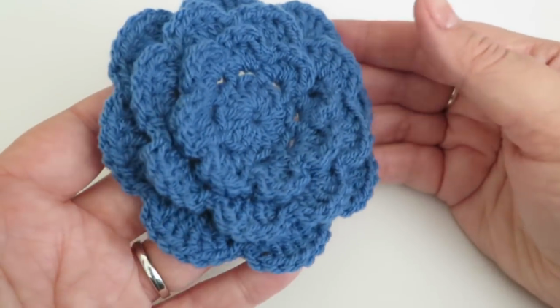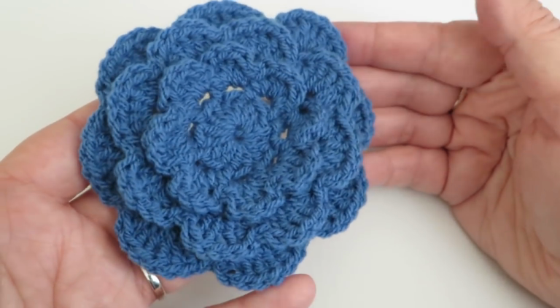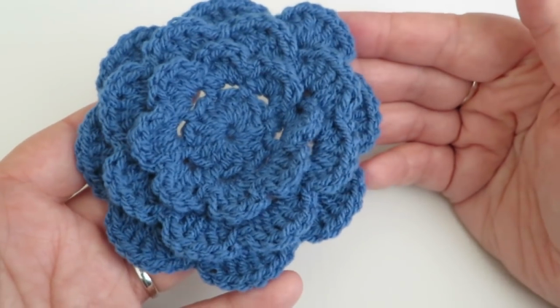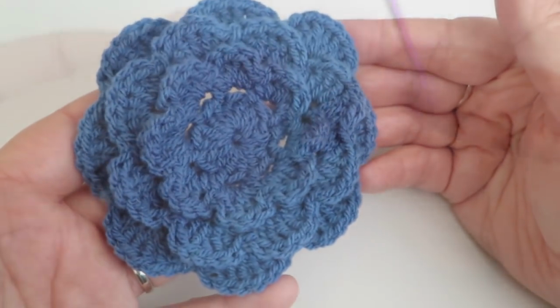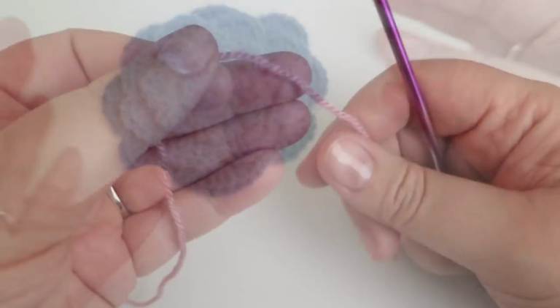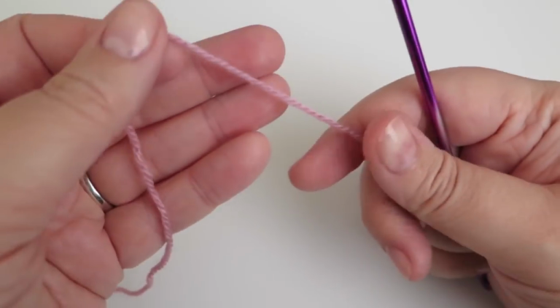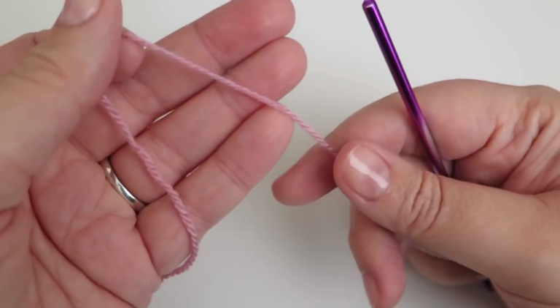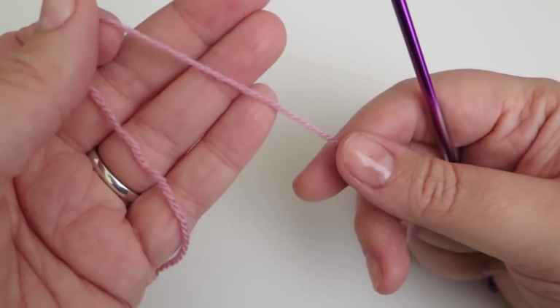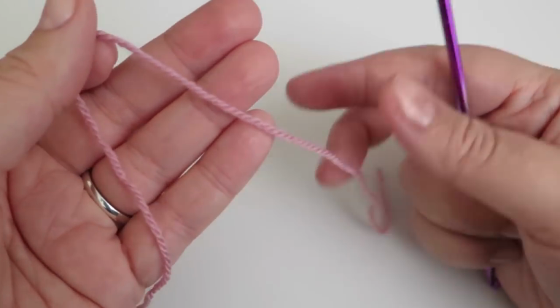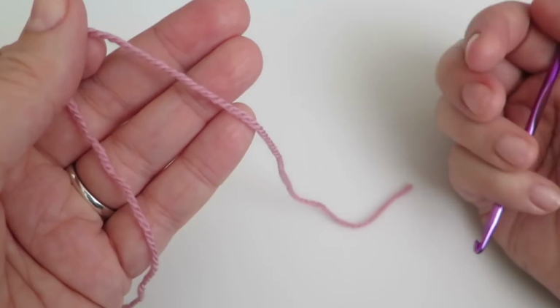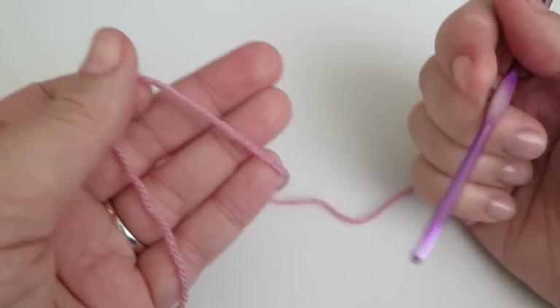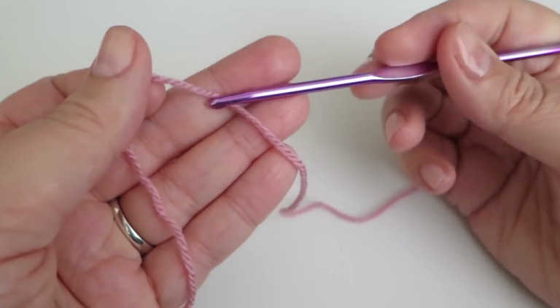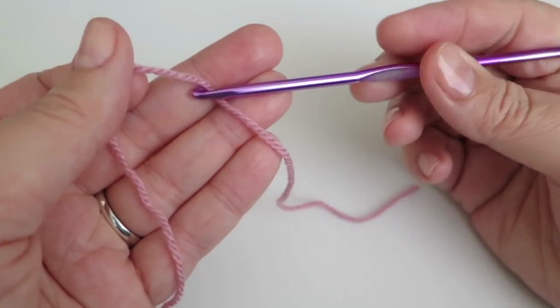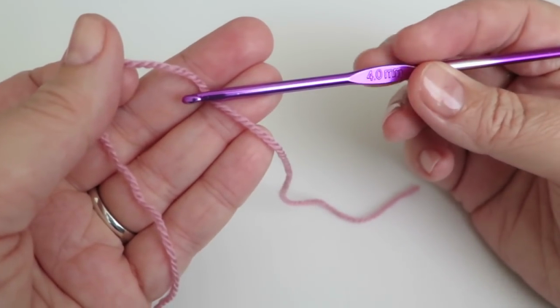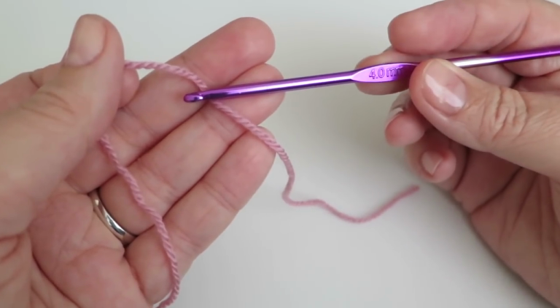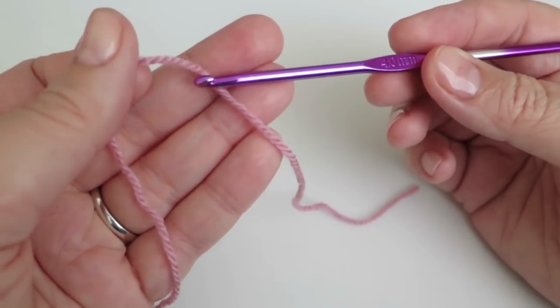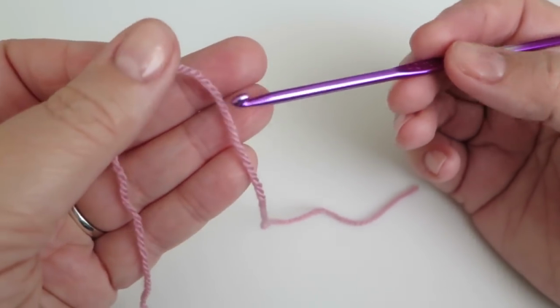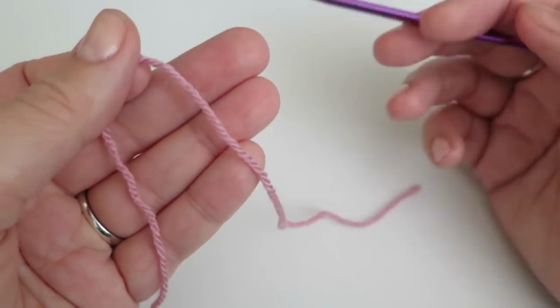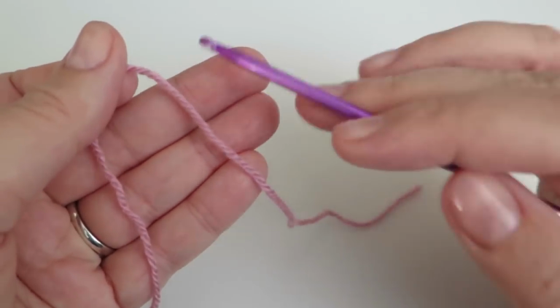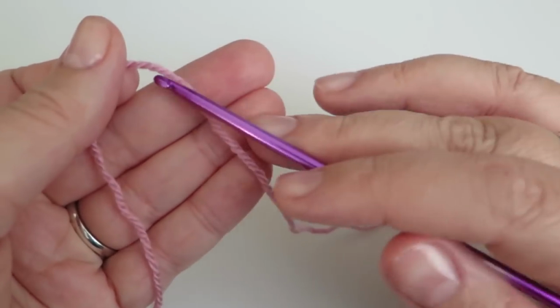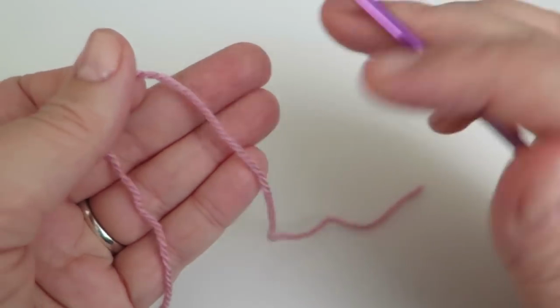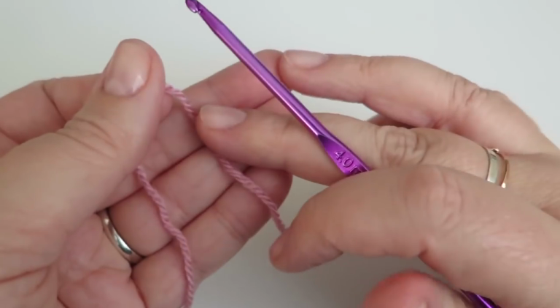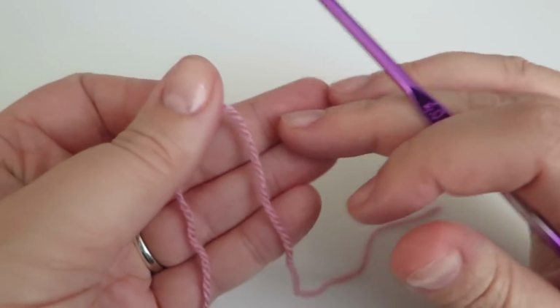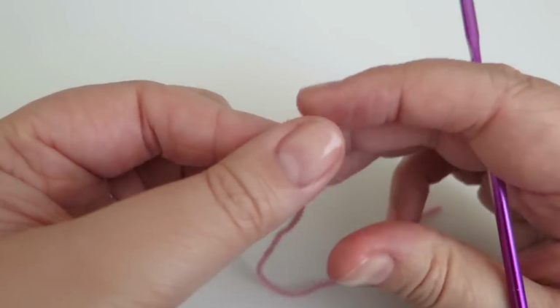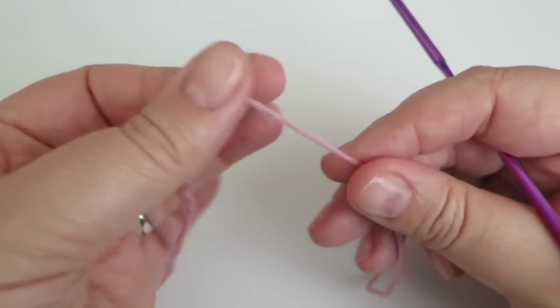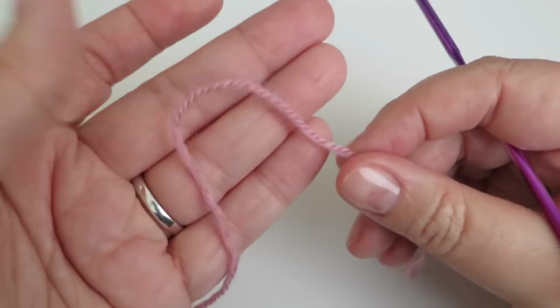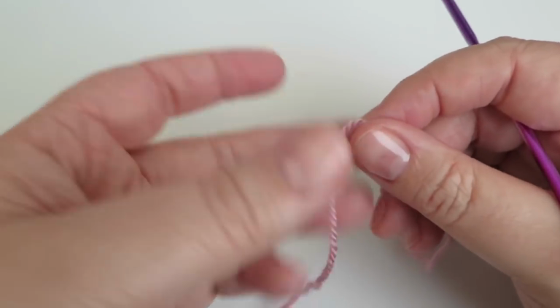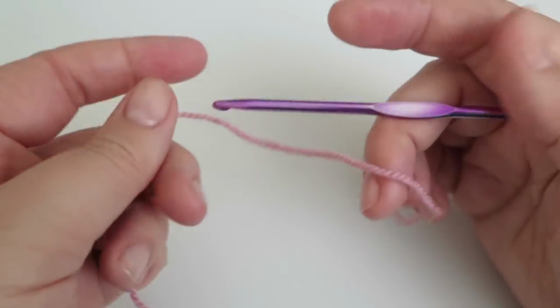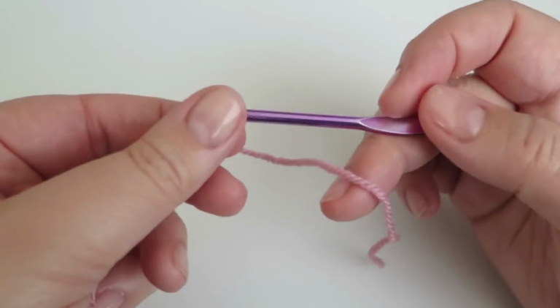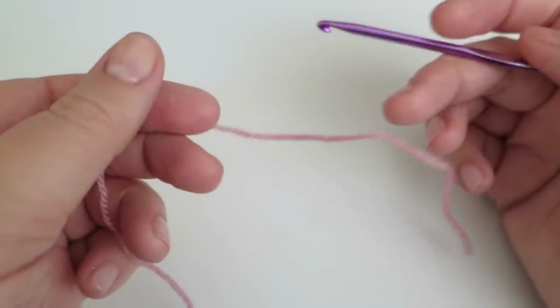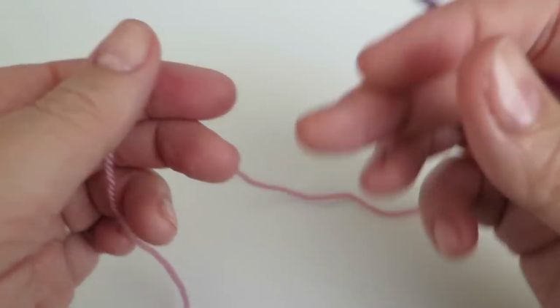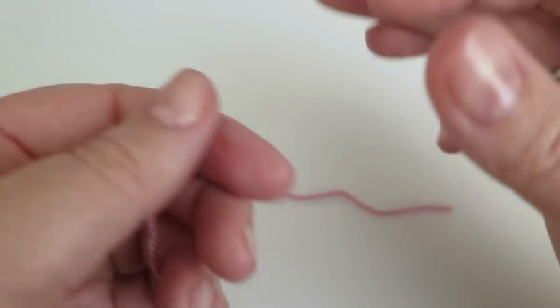For this video I'm just using some double knit yarn and to go with that is a four mil hook. Obviously use the right size hook for the yarn that you're using, bearing in mind that if you use a lighter weight yarn with a smaller hook your flower is going to come out smaller.